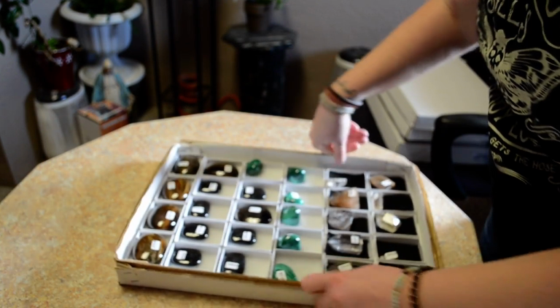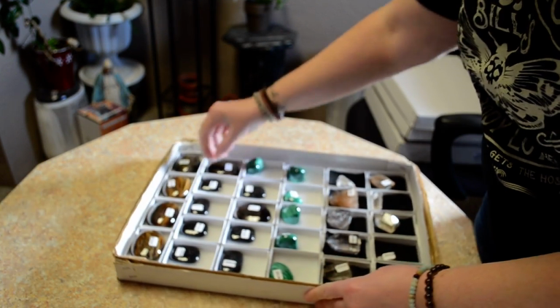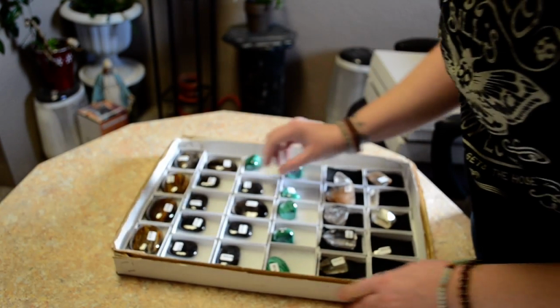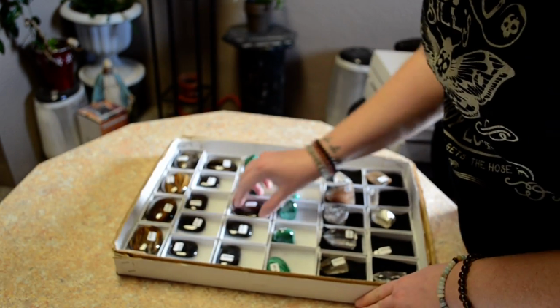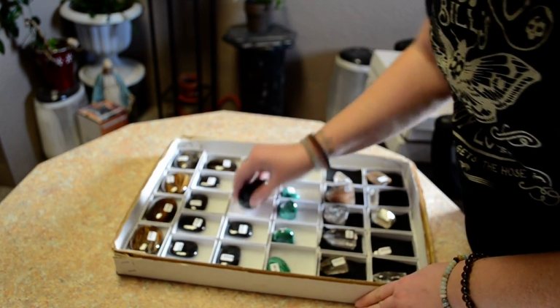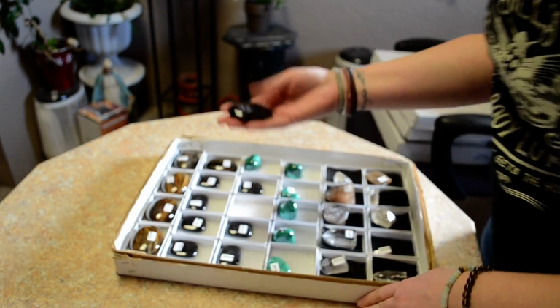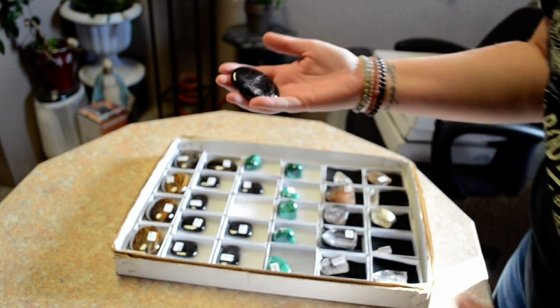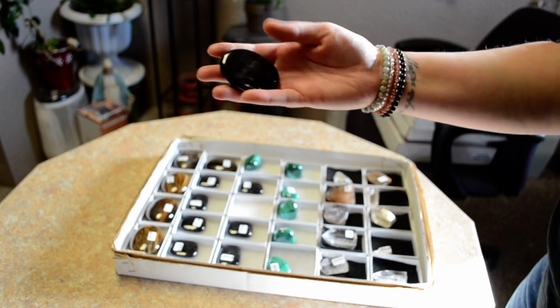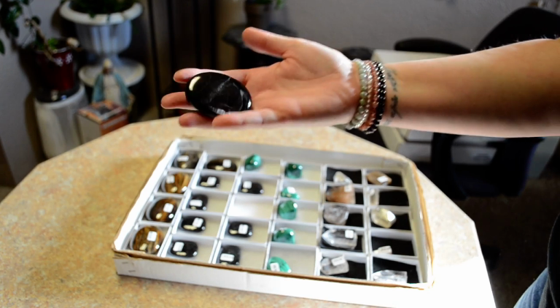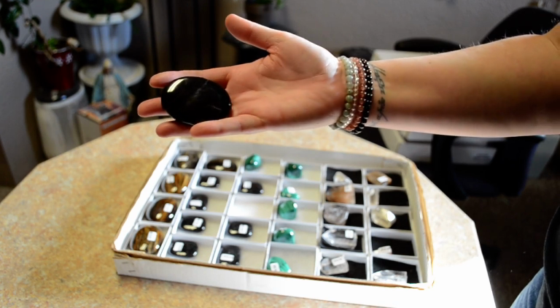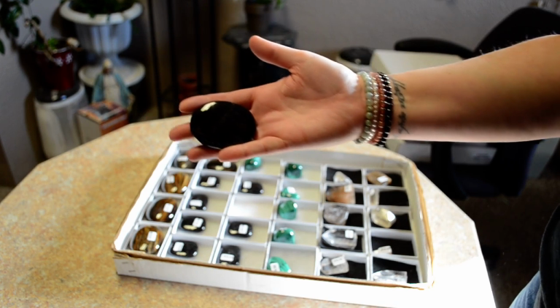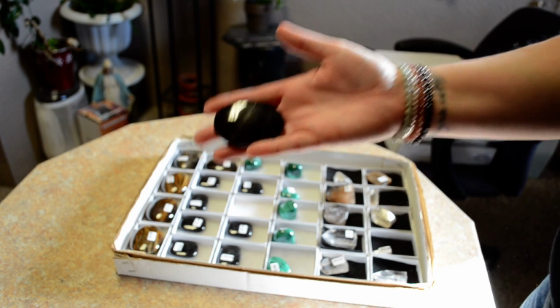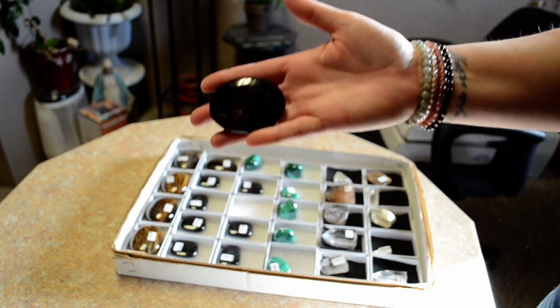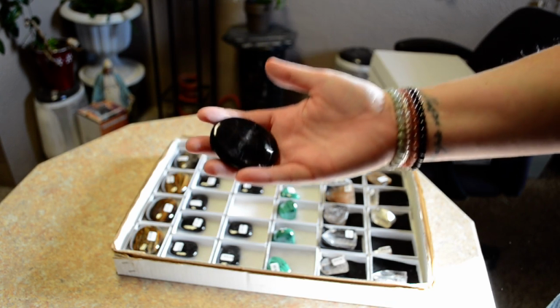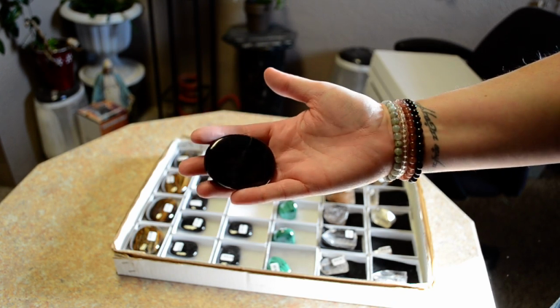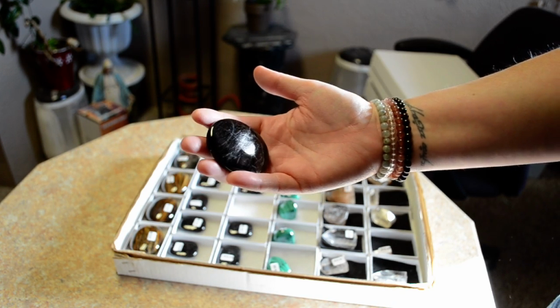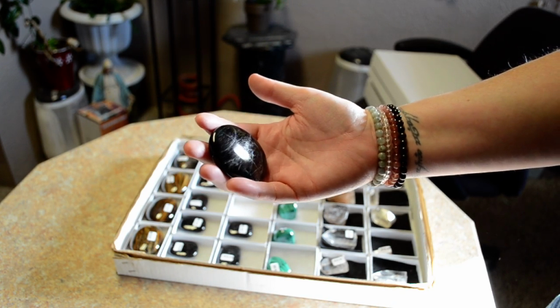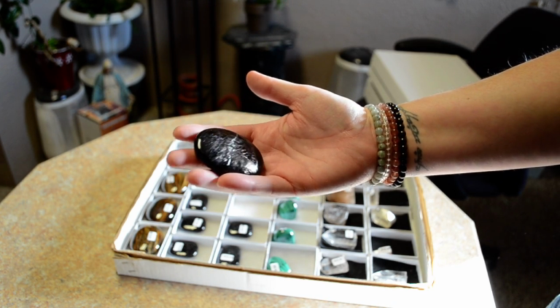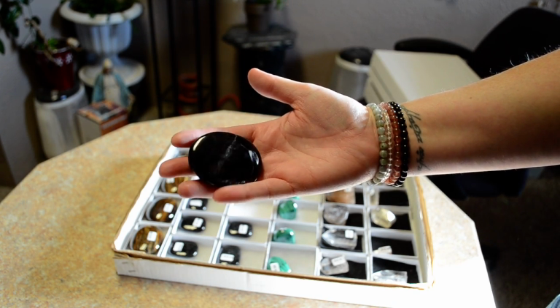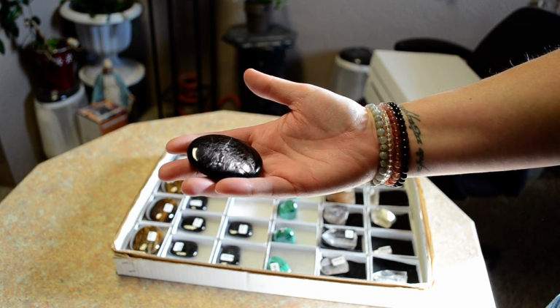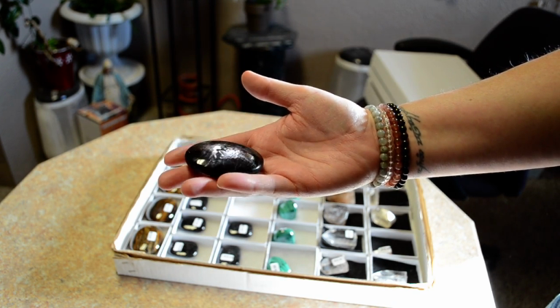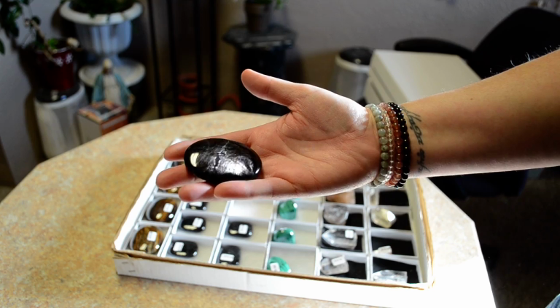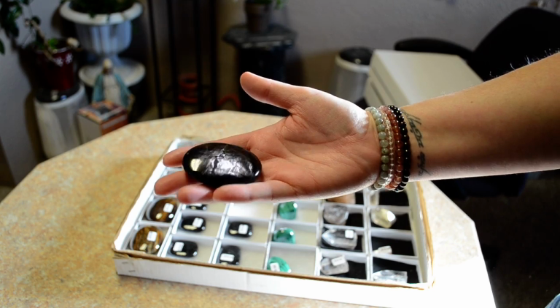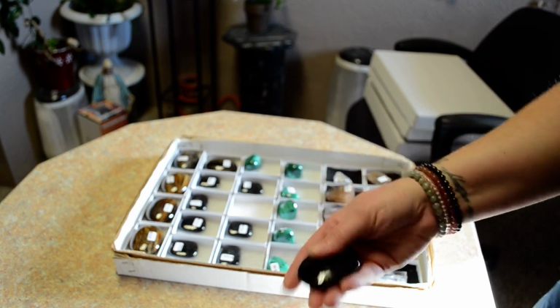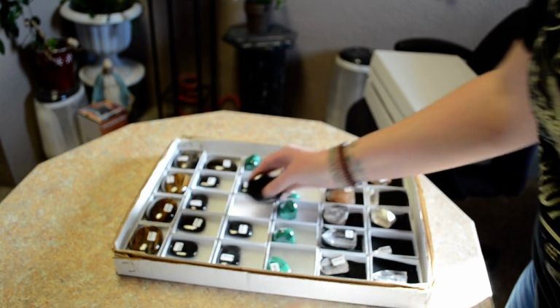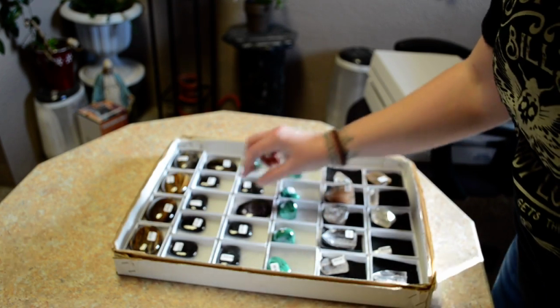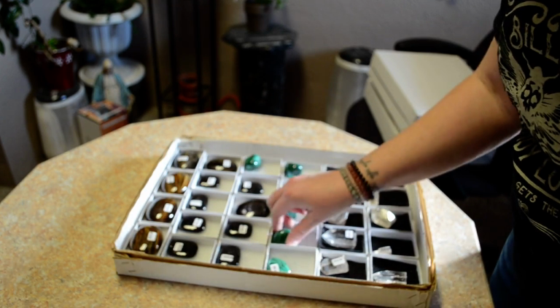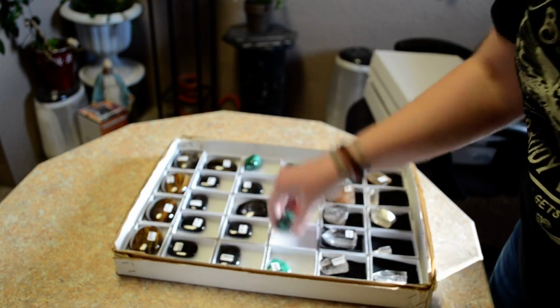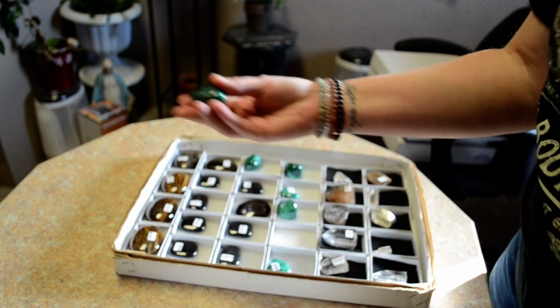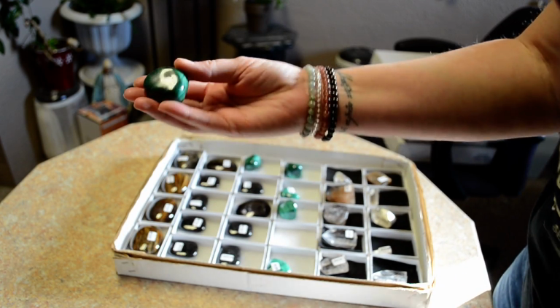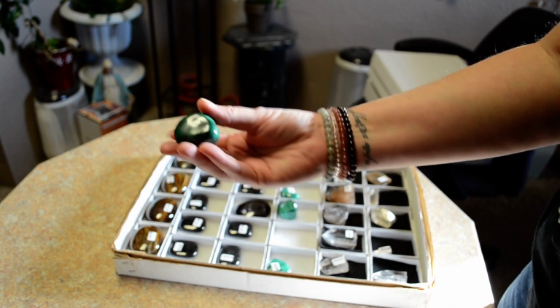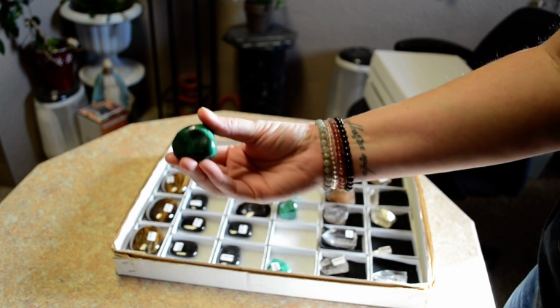We've got some Tiger Eye in here, some Spectralite it looks like. It's hard to see the reflection without — there we go. Malachite.